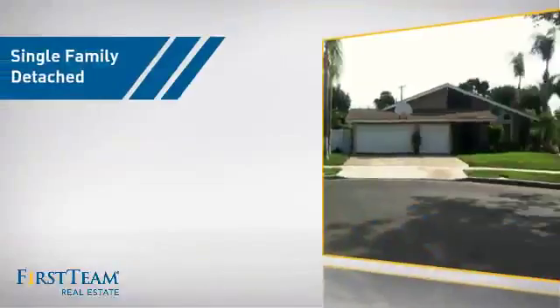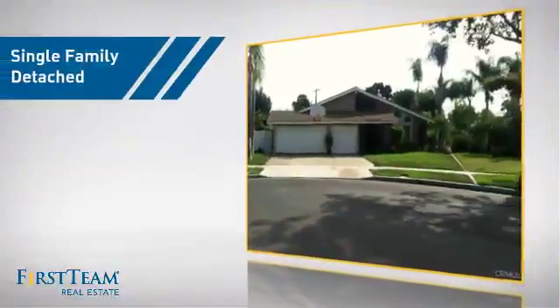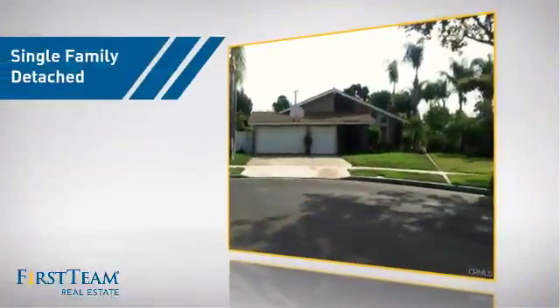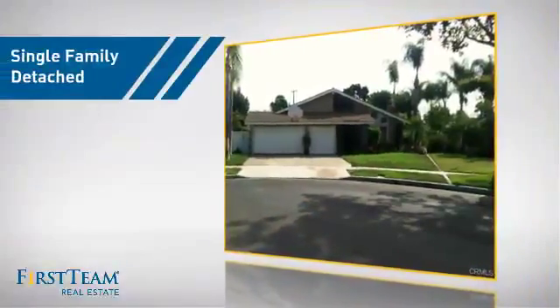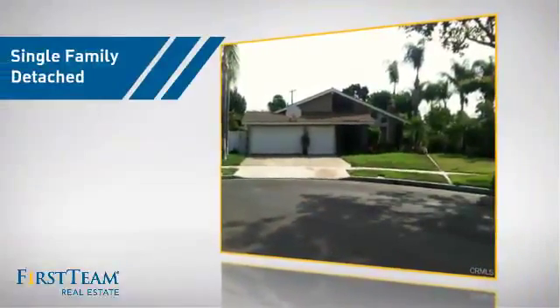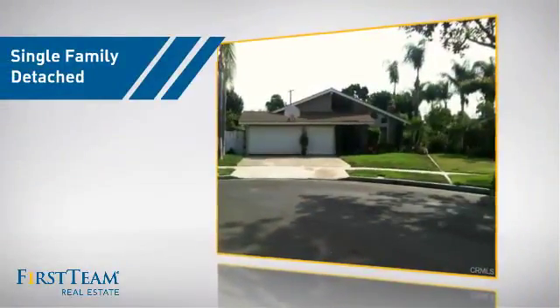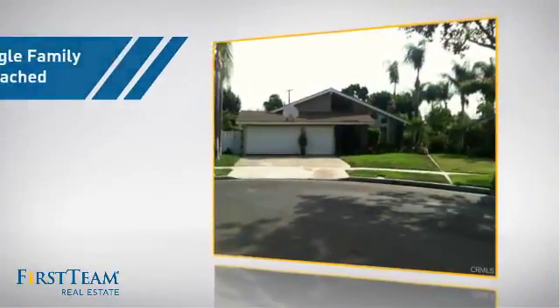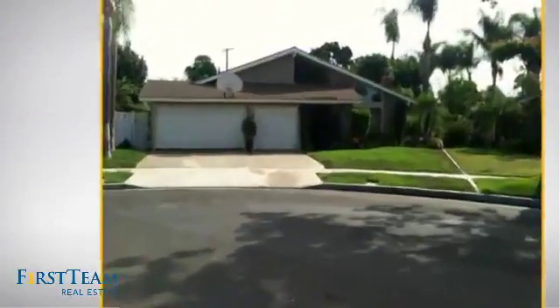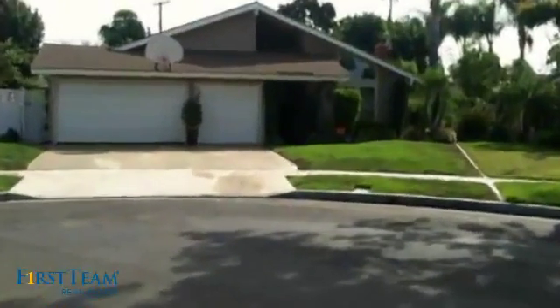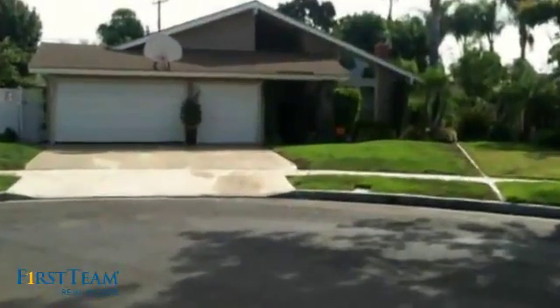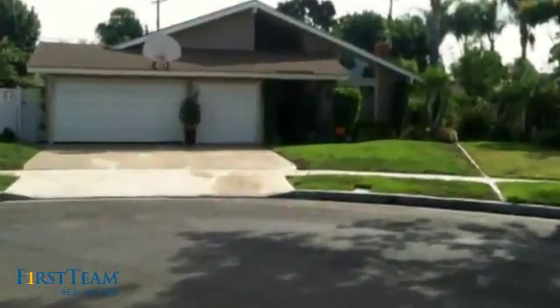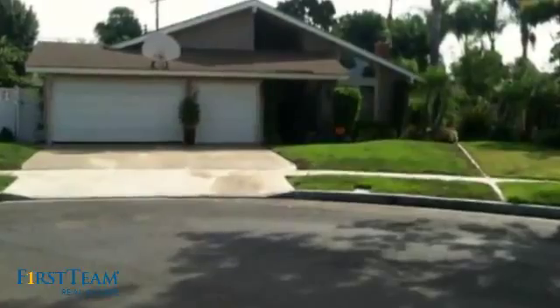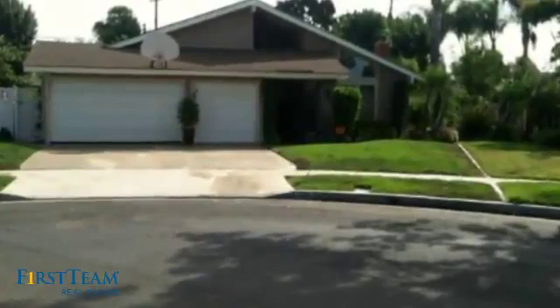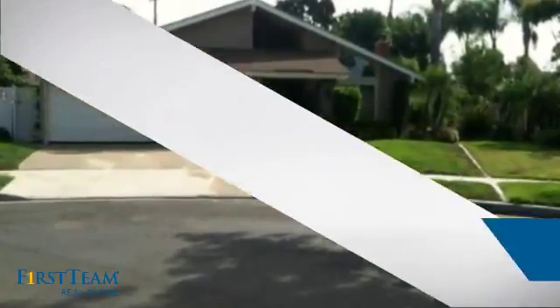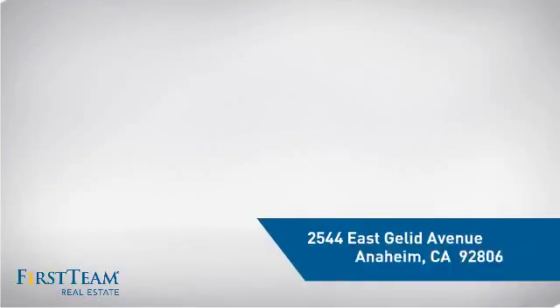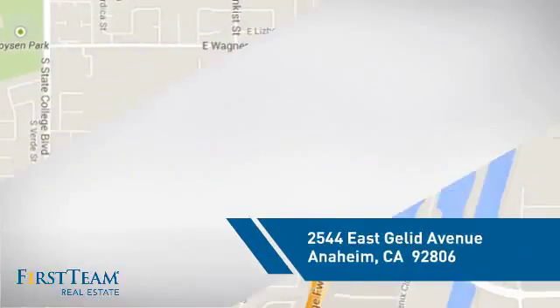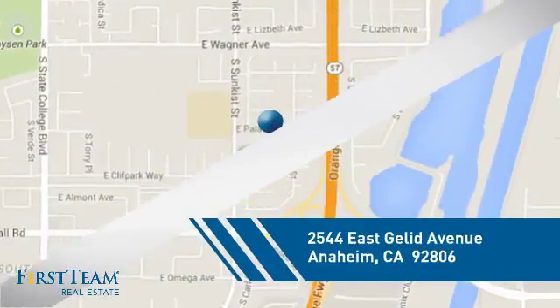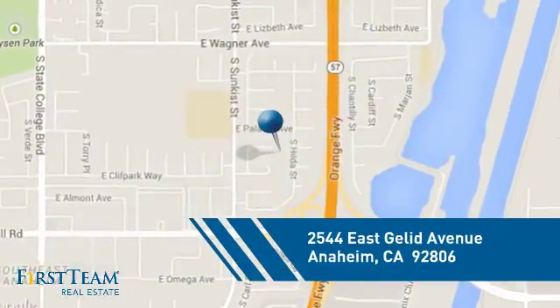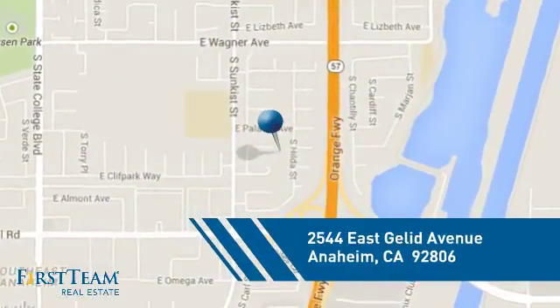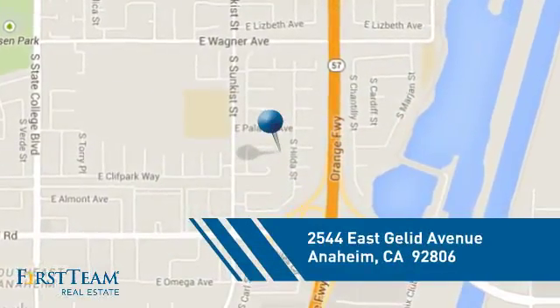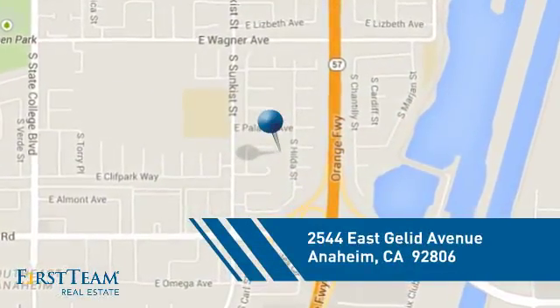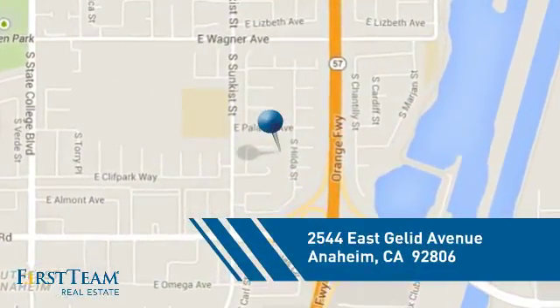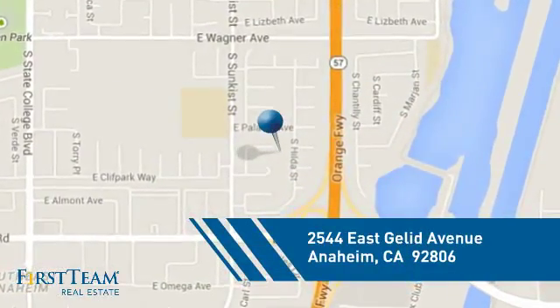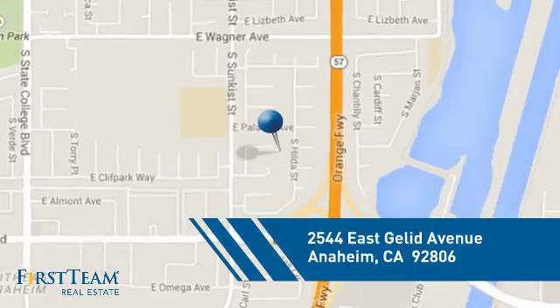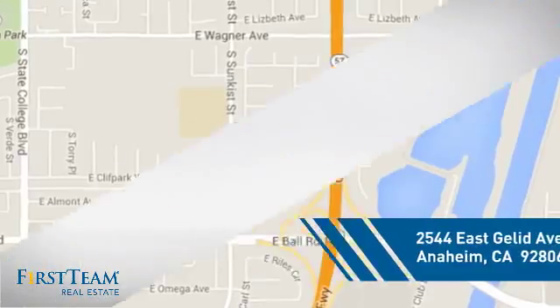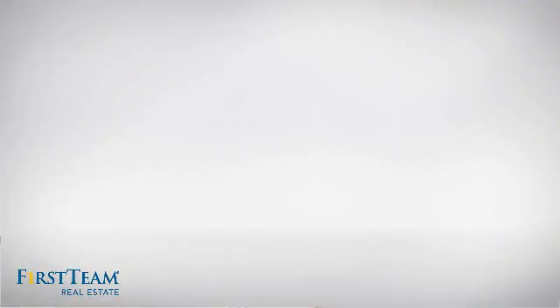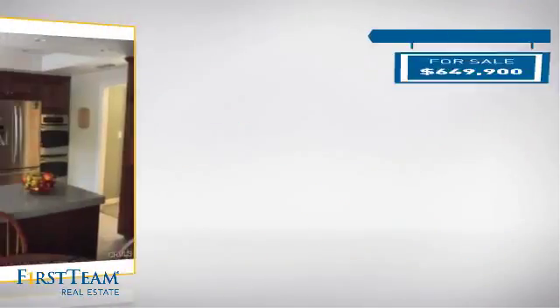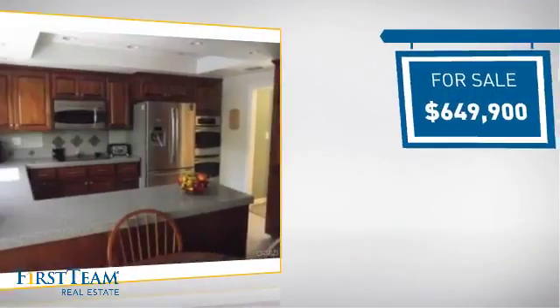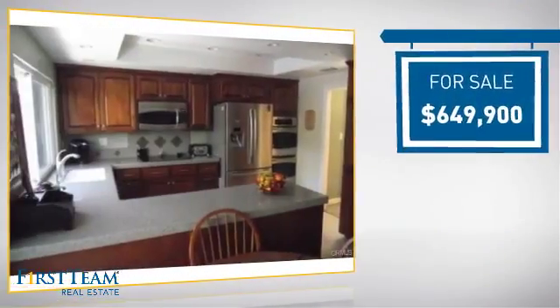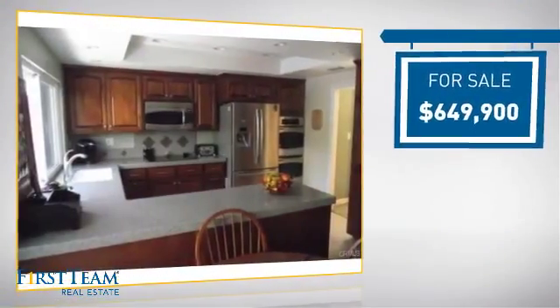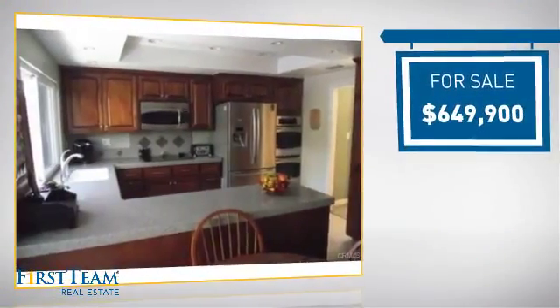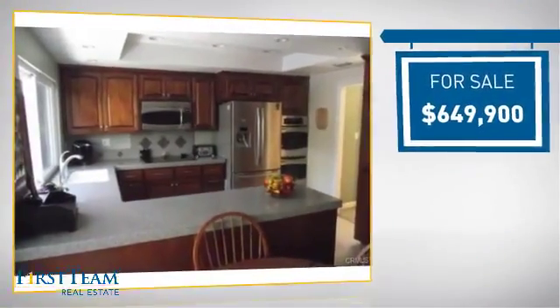This detached home is a great choice for families who want the privacy of their very own lot. It's located in the Anaheim area, currently listed at just under $650,000.